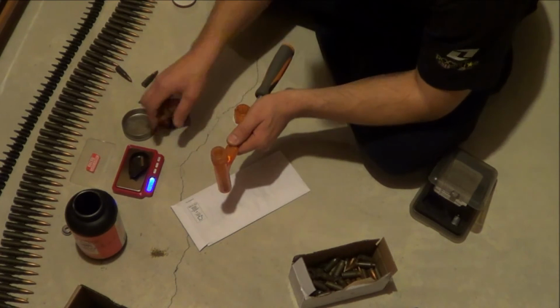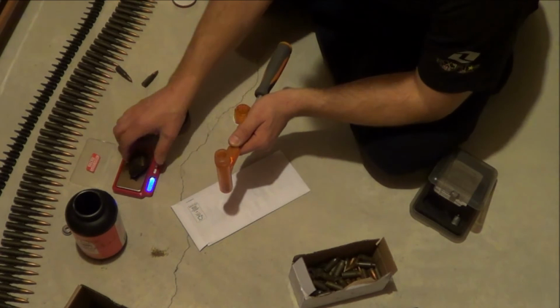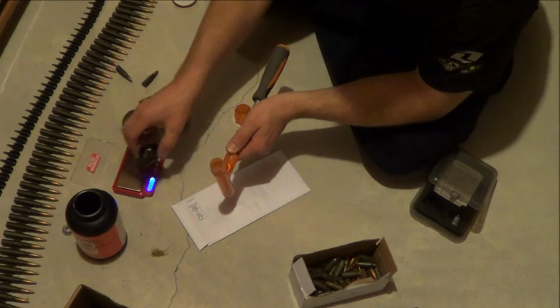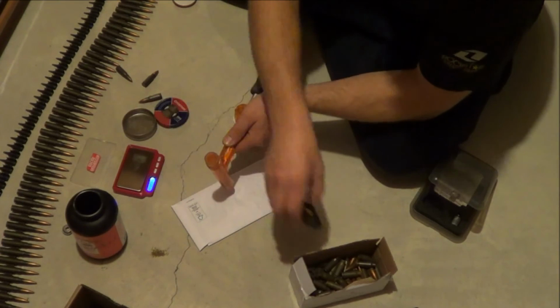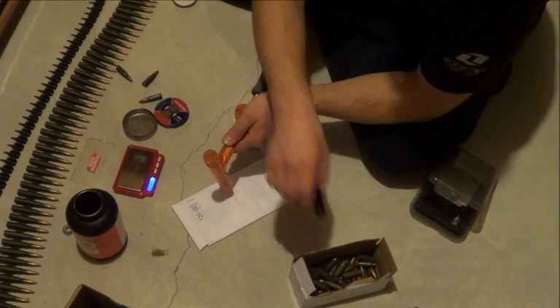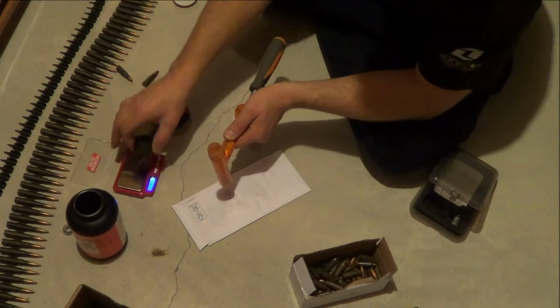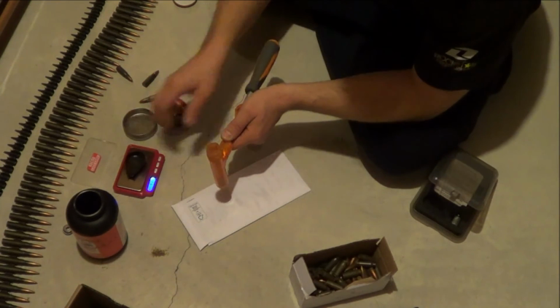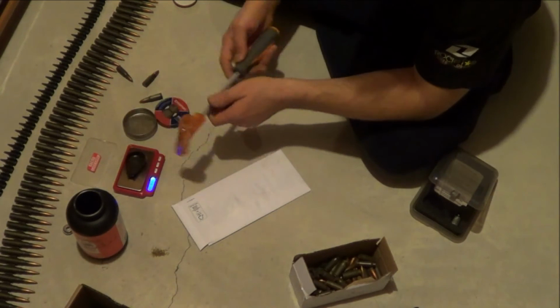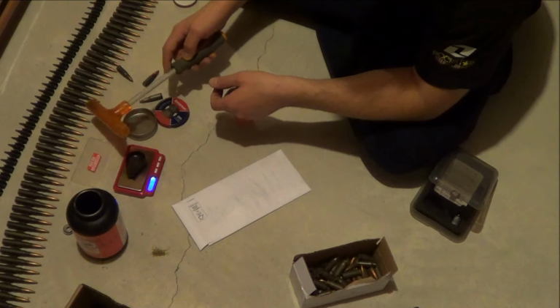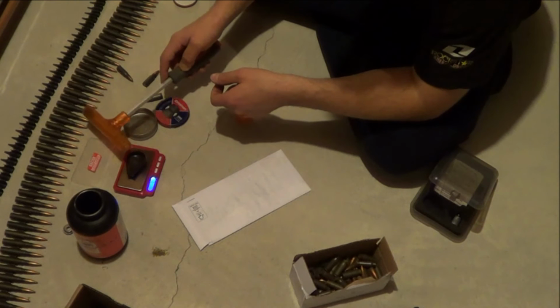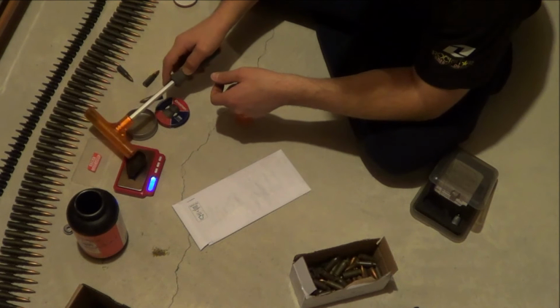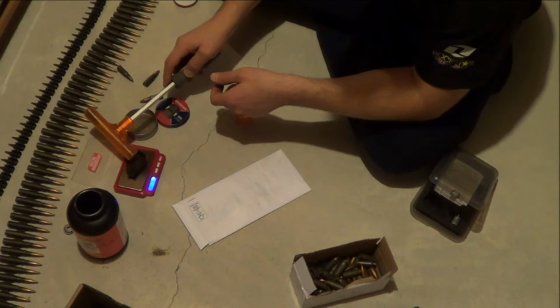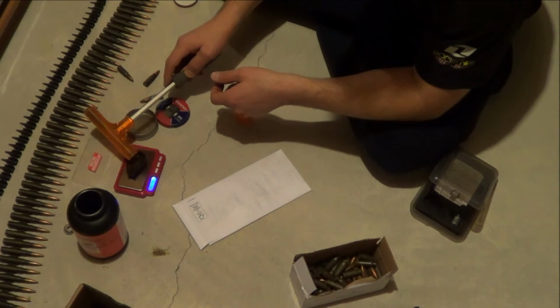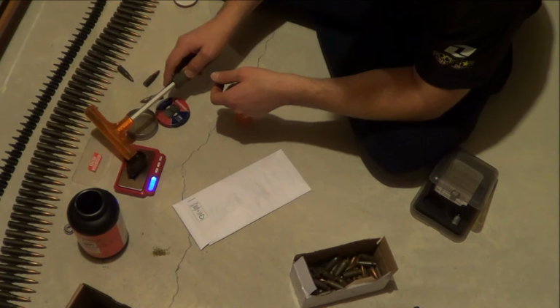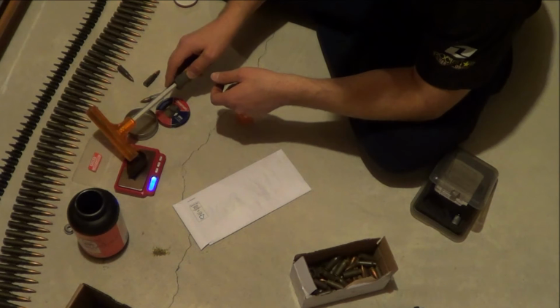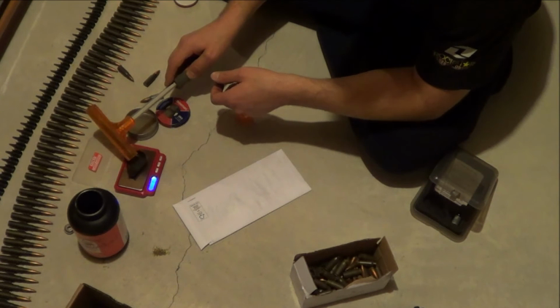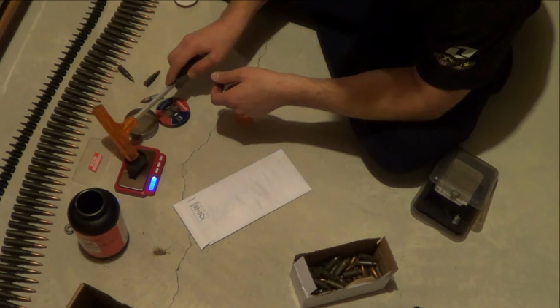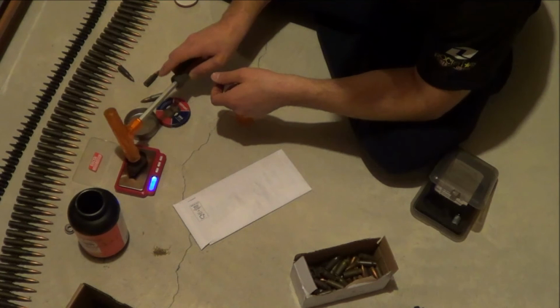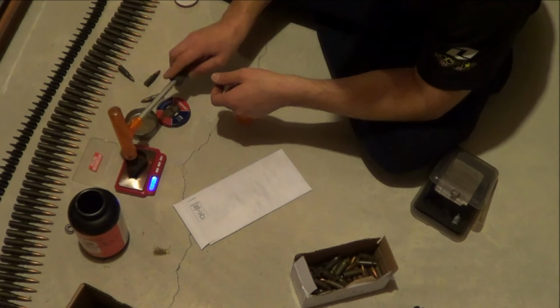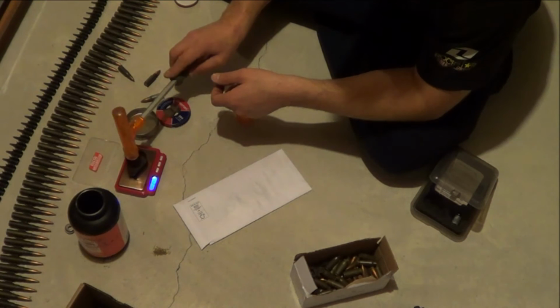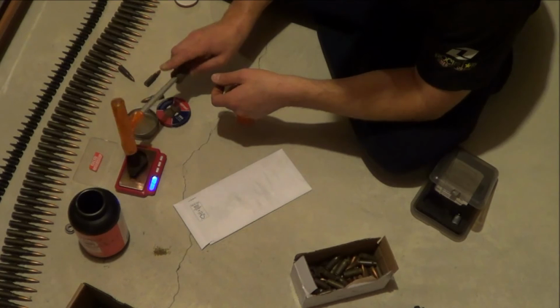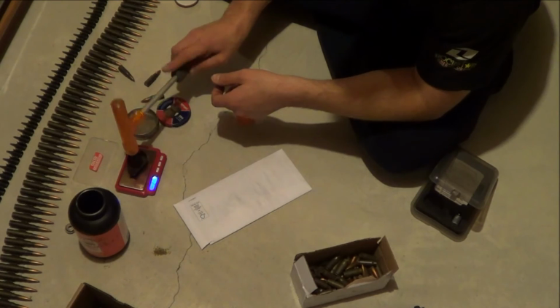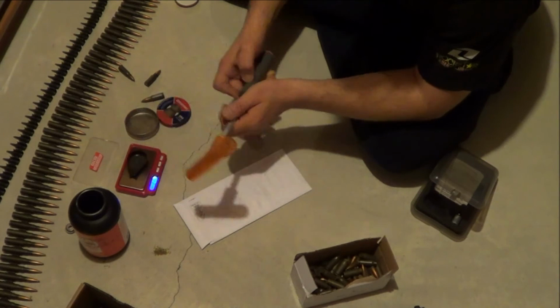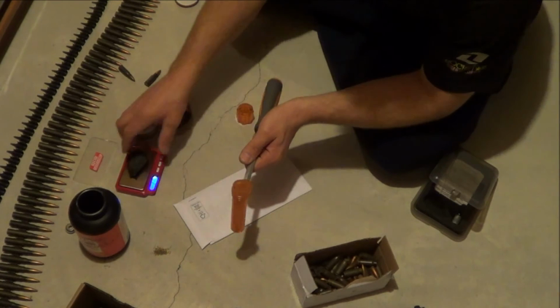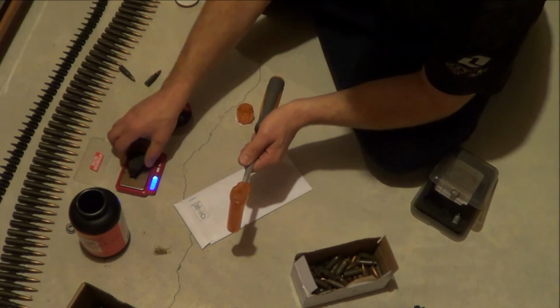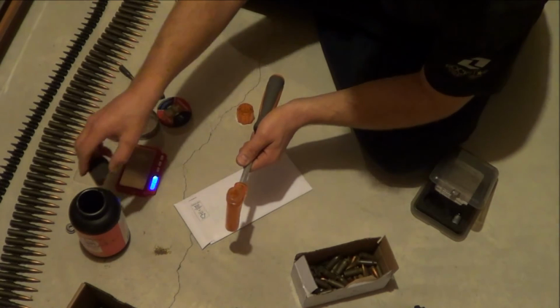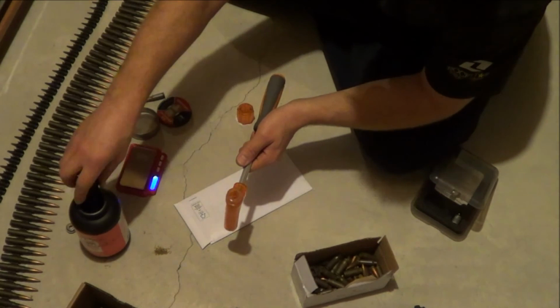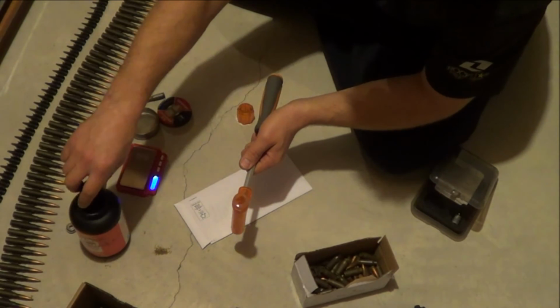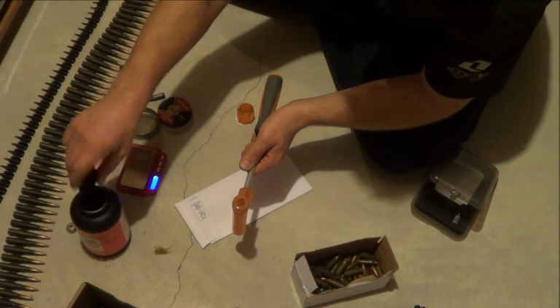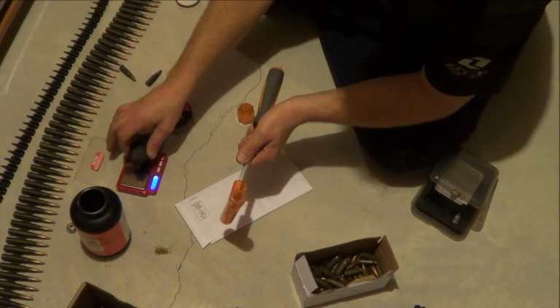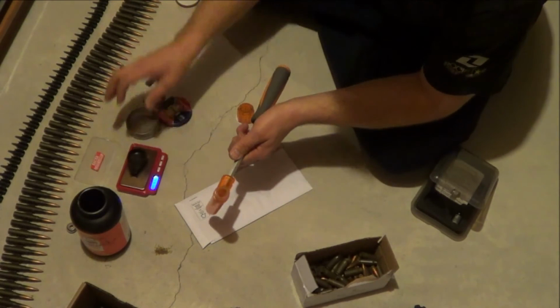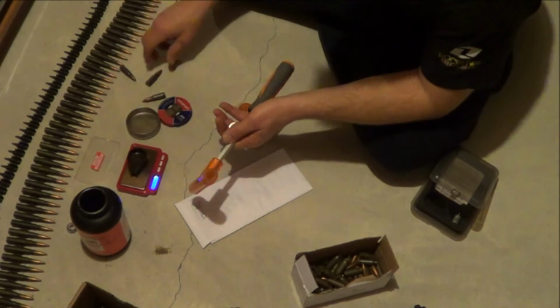126.5 grains — so the bullet weight is not too consistent compared to today's standards. 21.5 grains of powder. The powder loads are real consistent when there is powder in there.